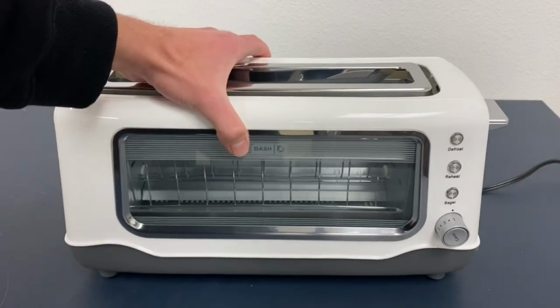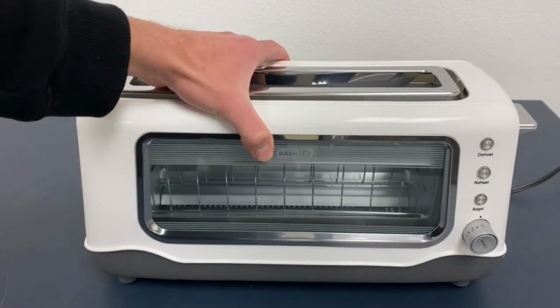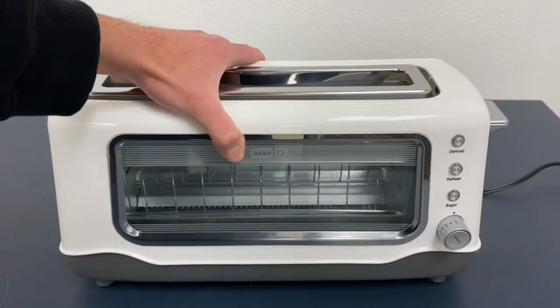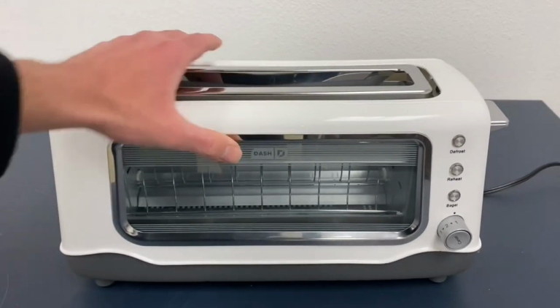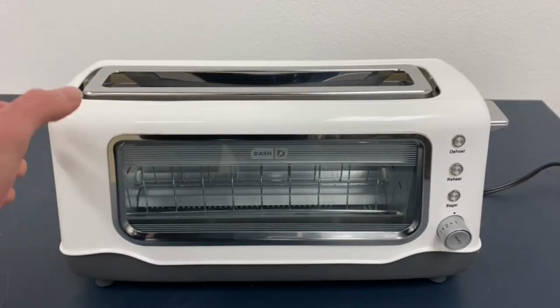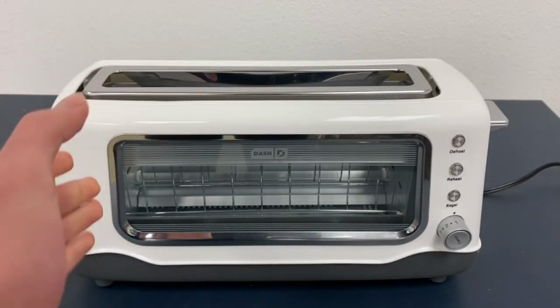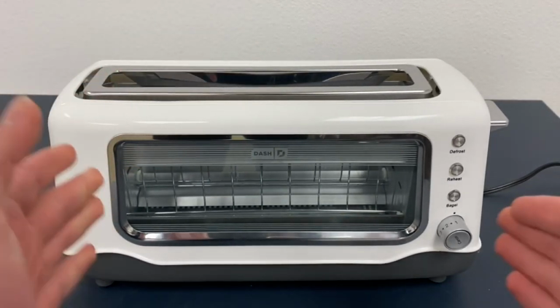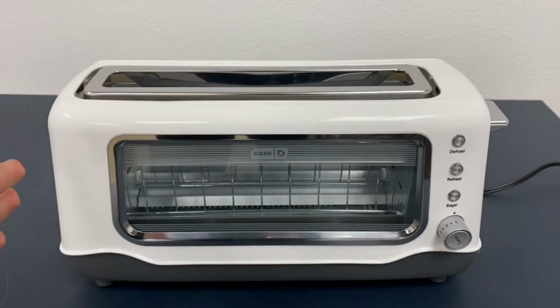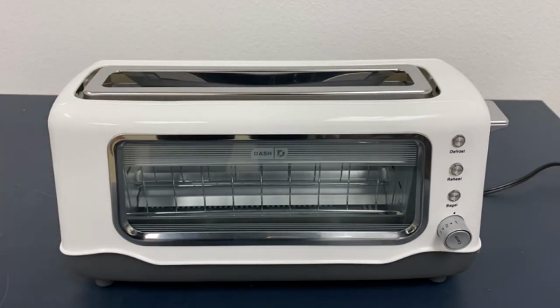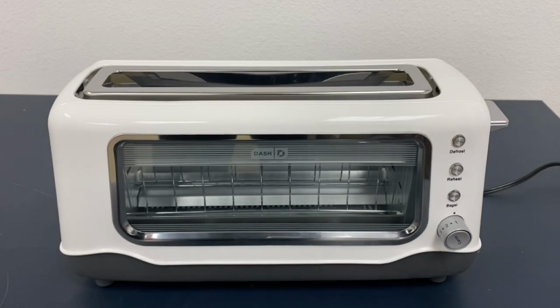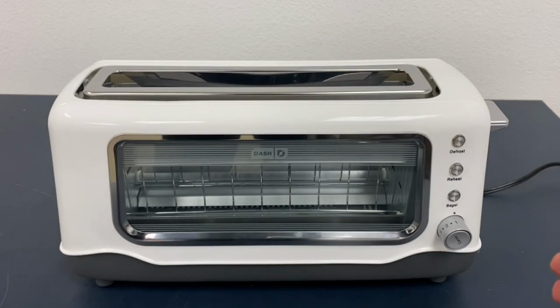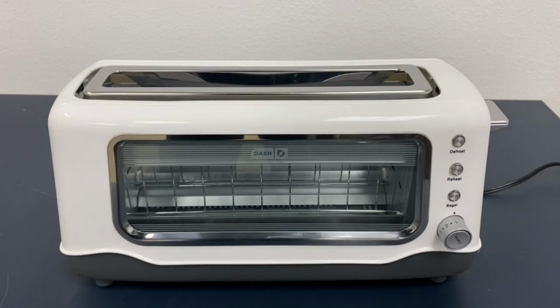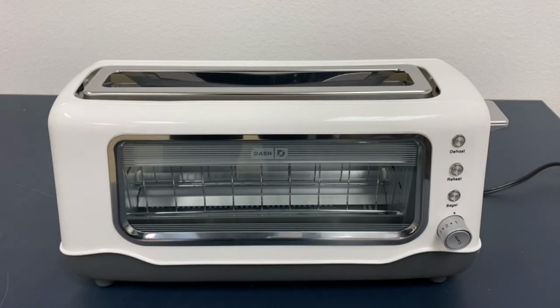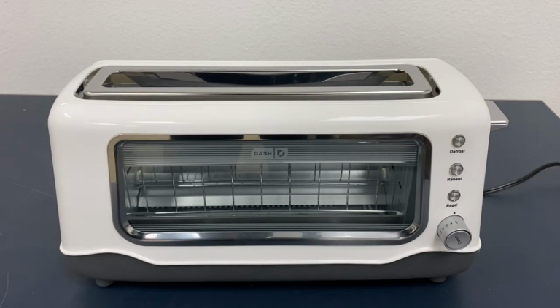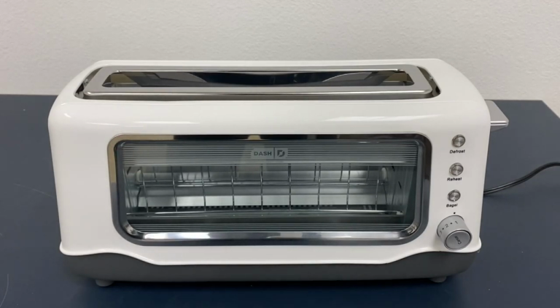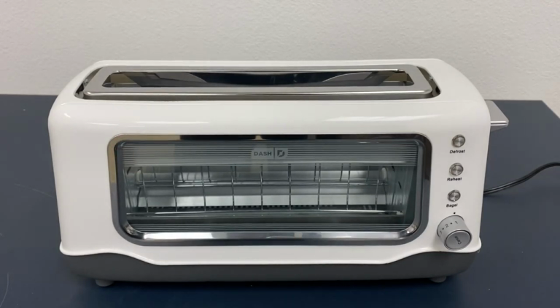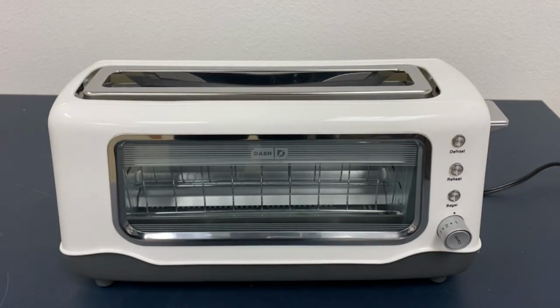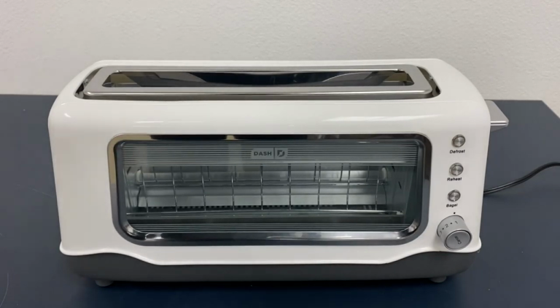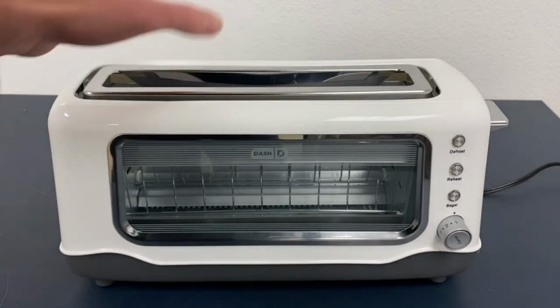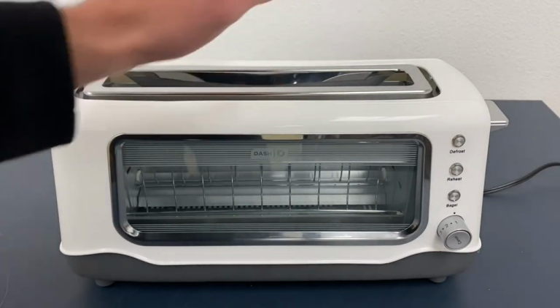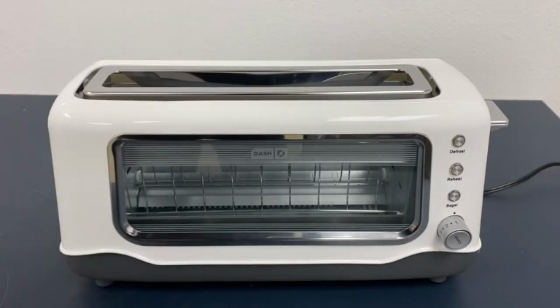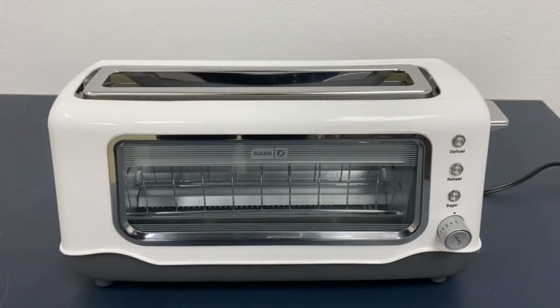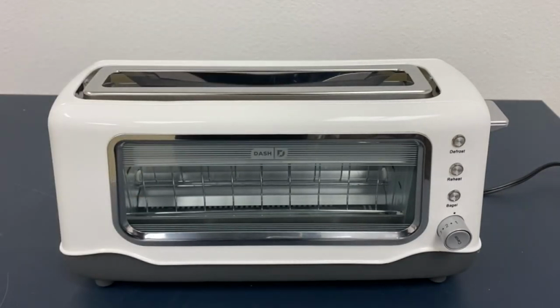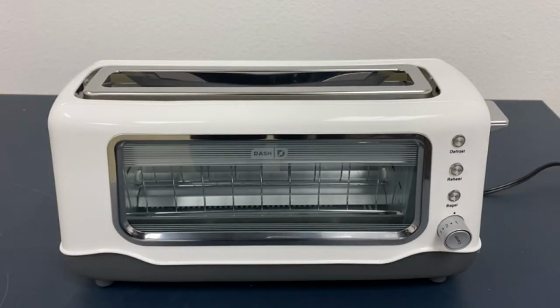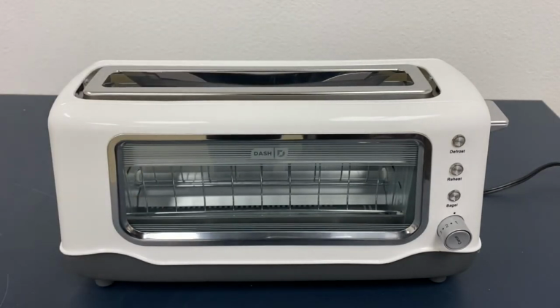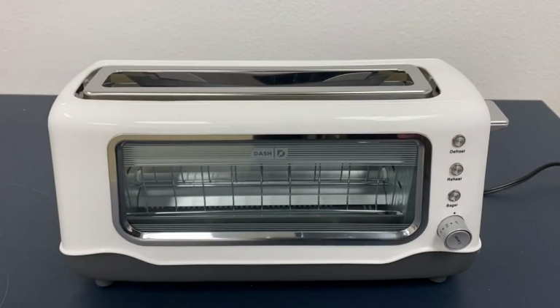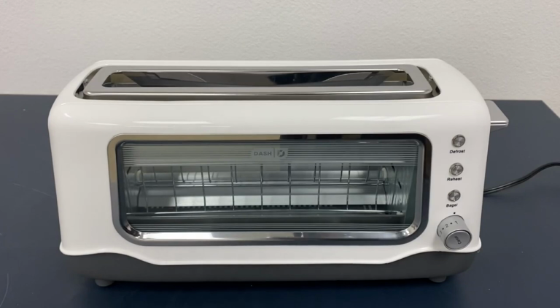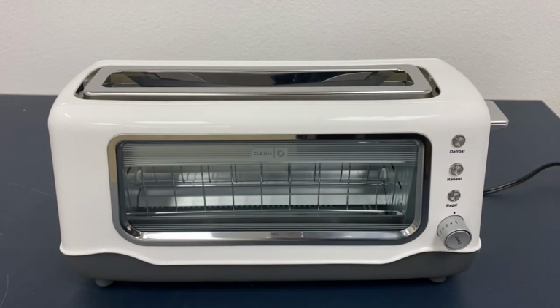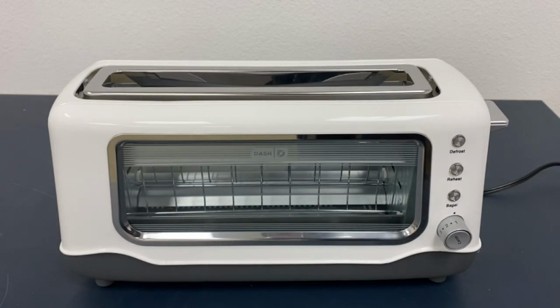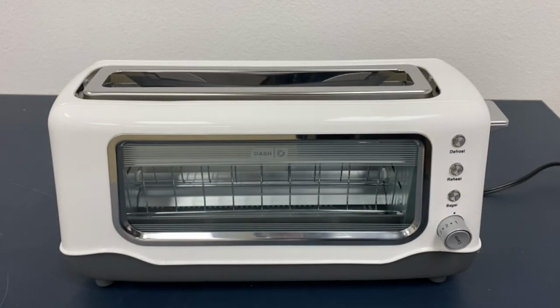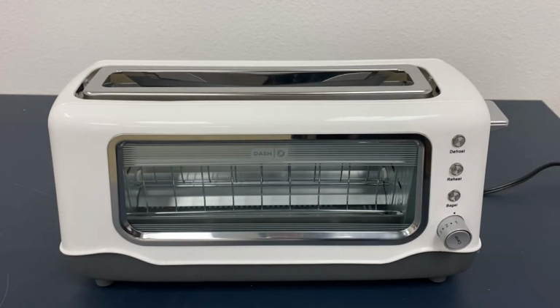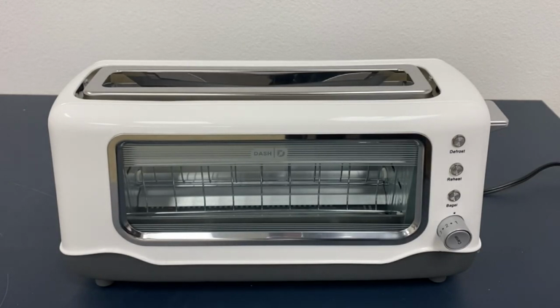This is actually a very wide toaster — you can tell that it's quite wide. You can put a couple pieces of toast in there or some other pieces of bread, whatever you would like to toast.